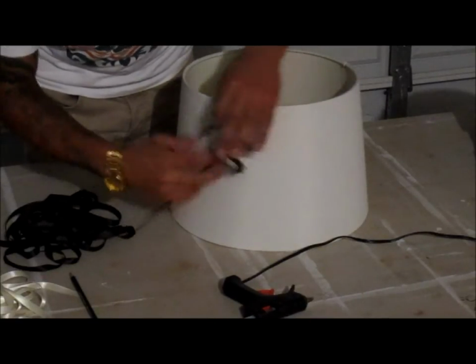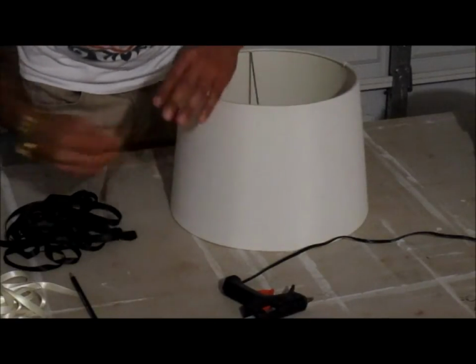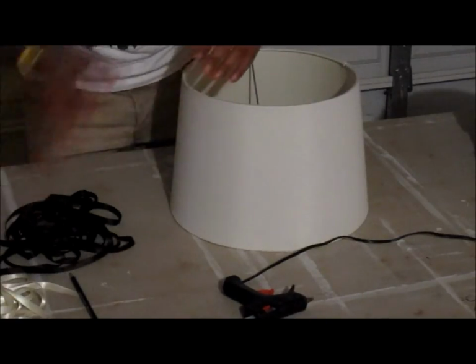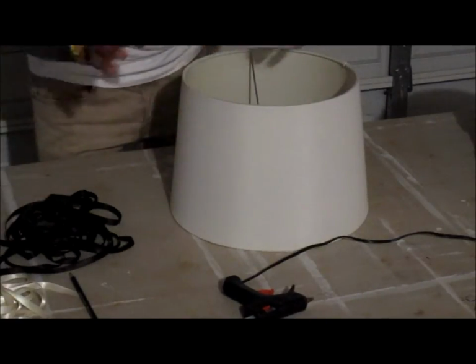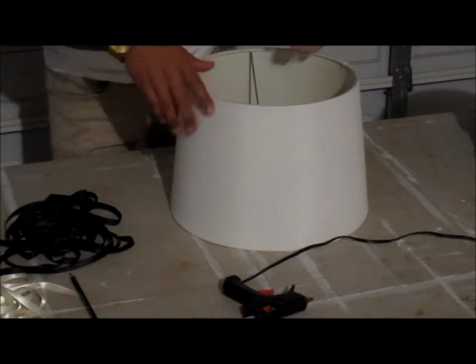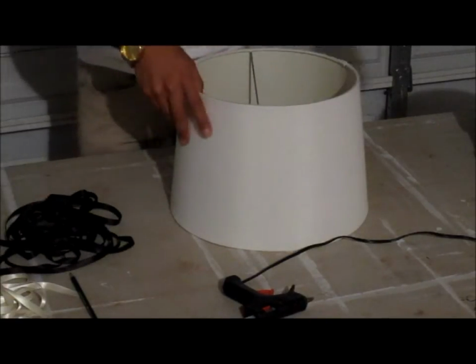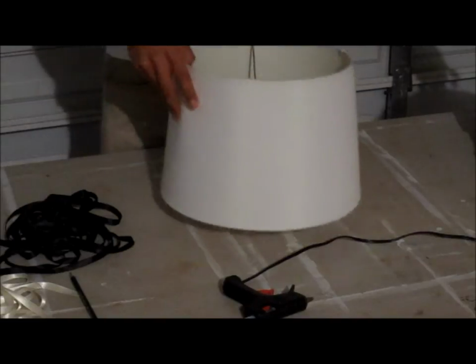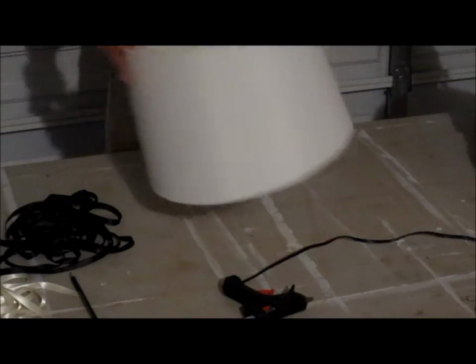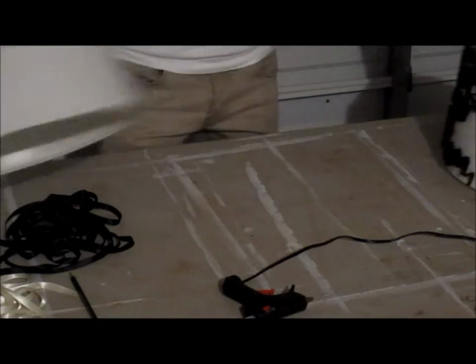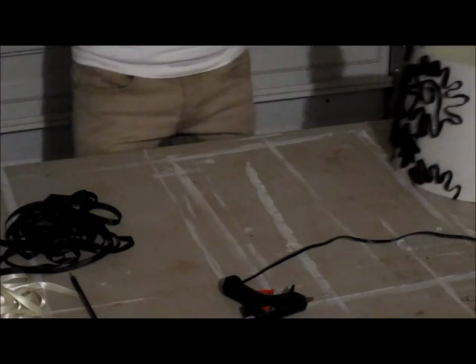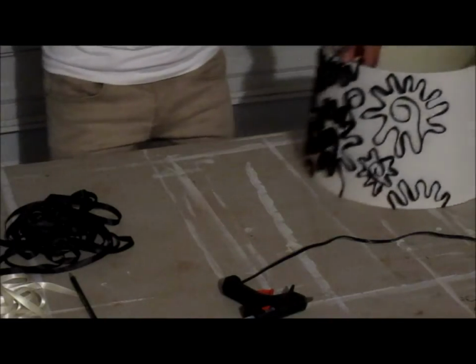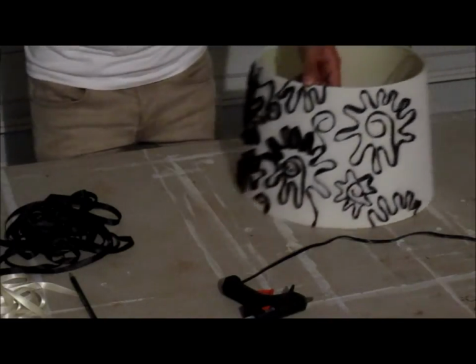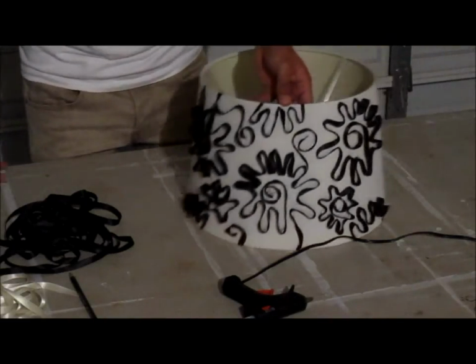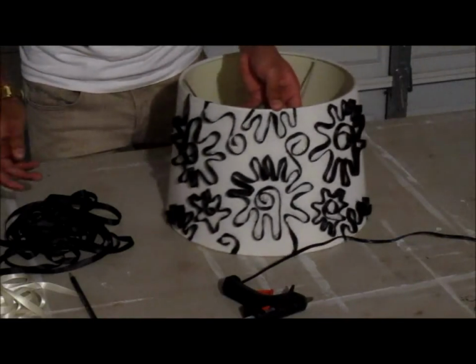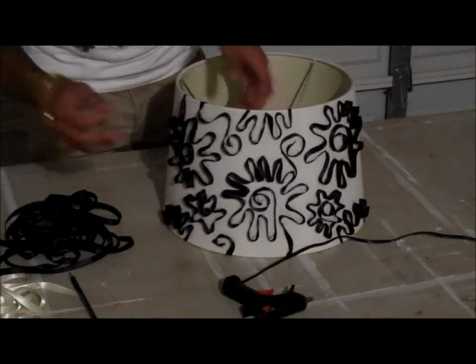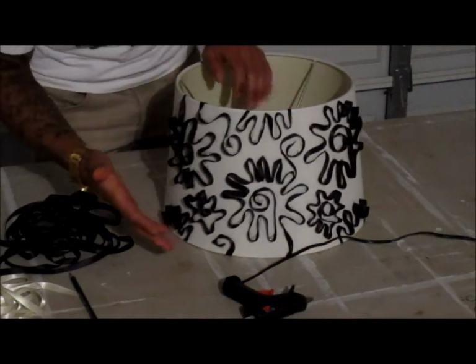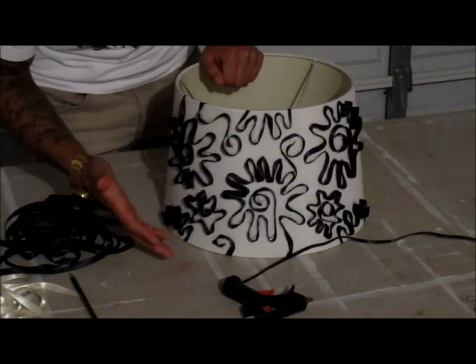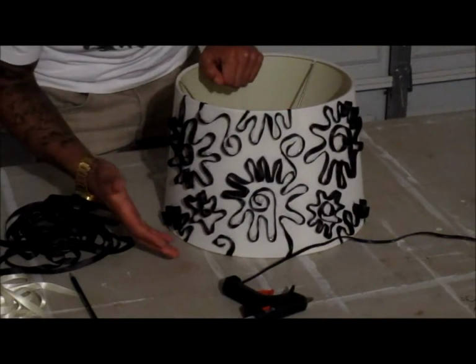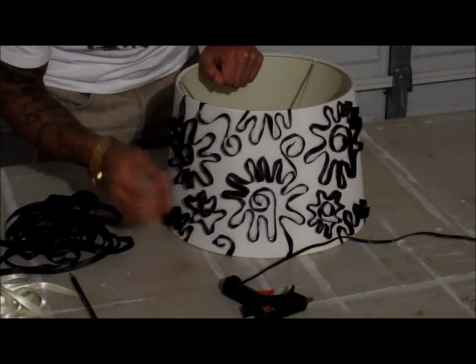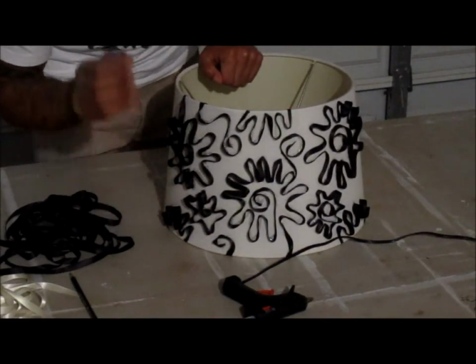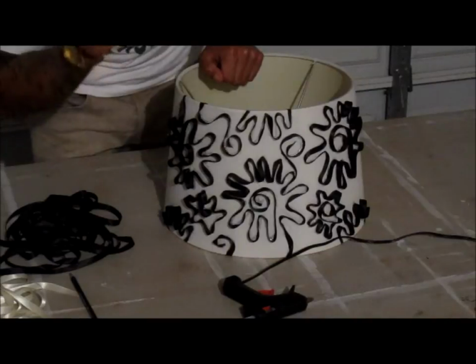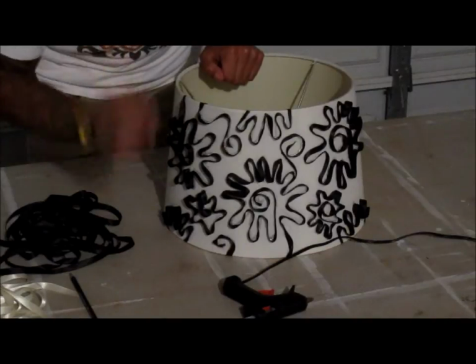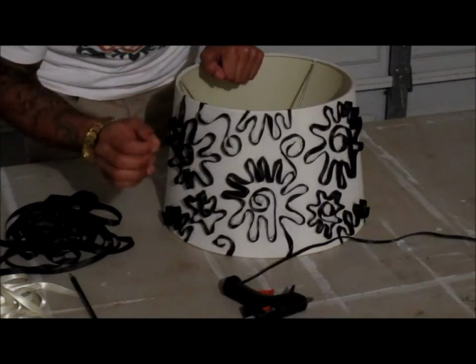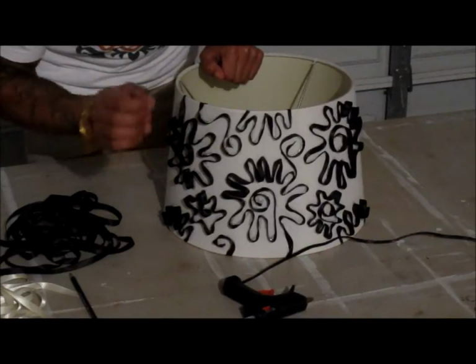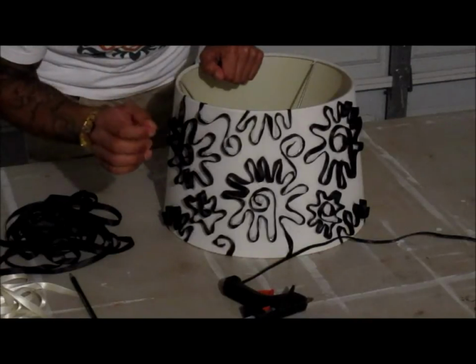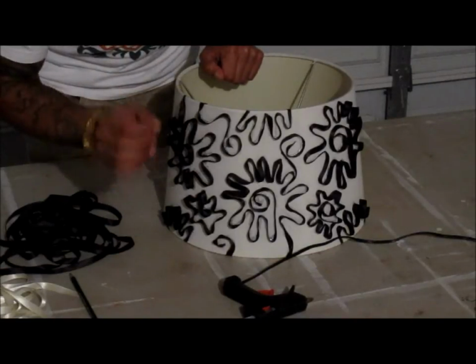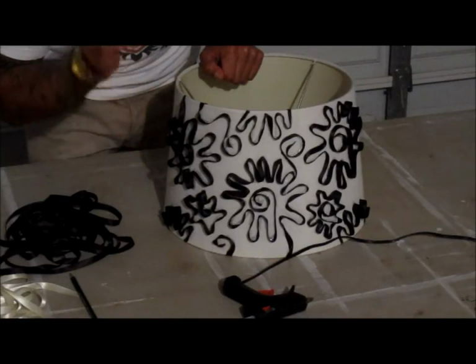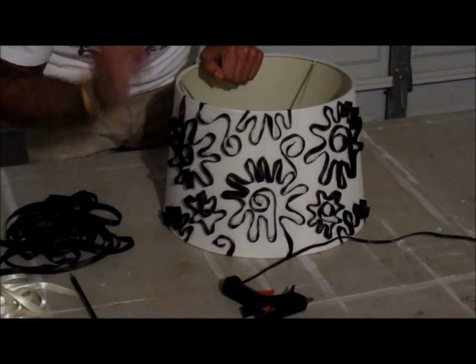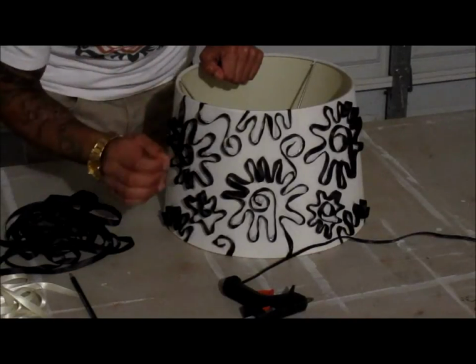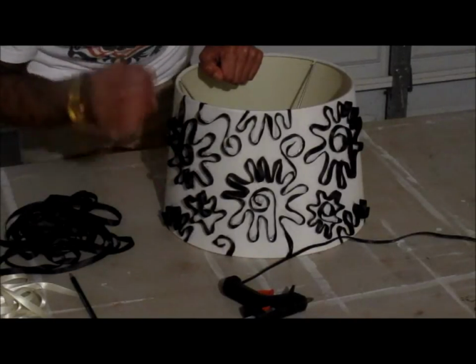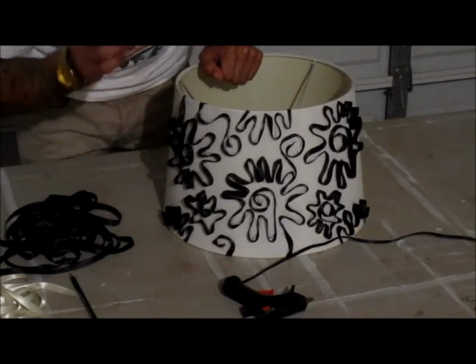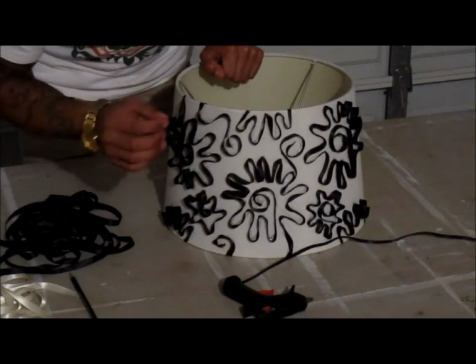And then when we're all done, we're going to get an amazing and beautiful lampshade, just like this. And it will look like one of a kind in your living room, your bedroom, or your kid's room.